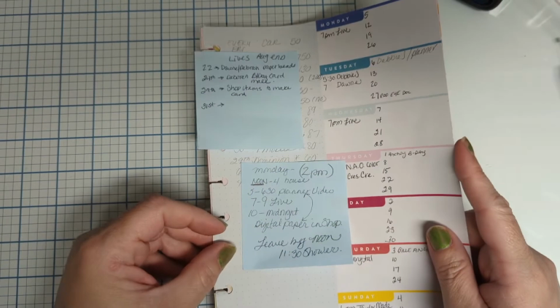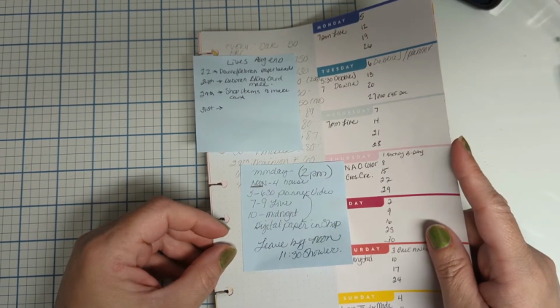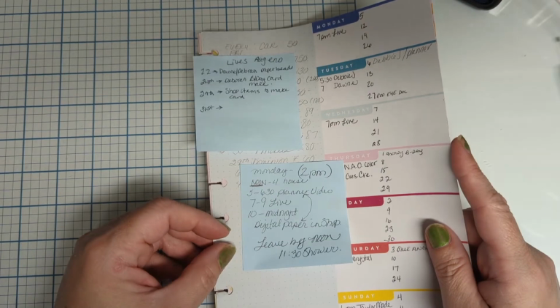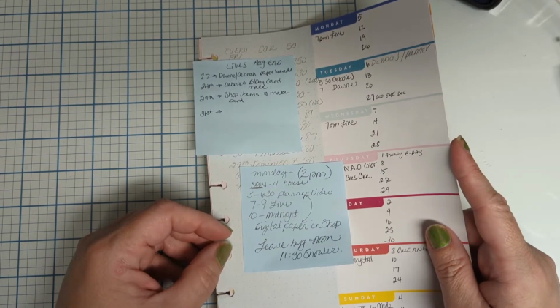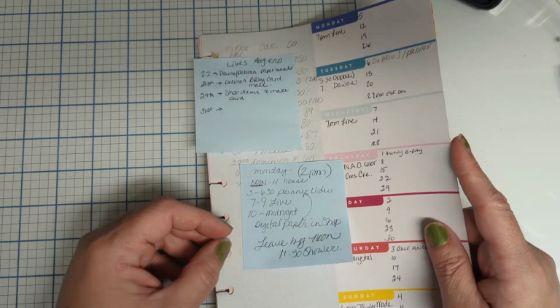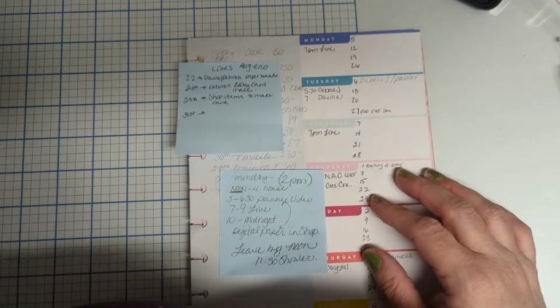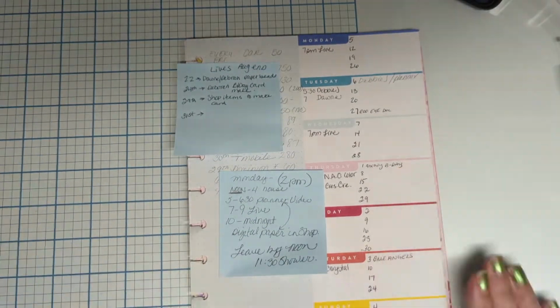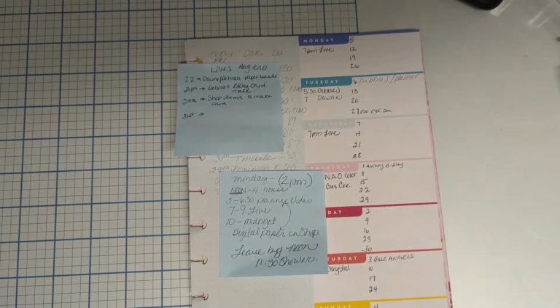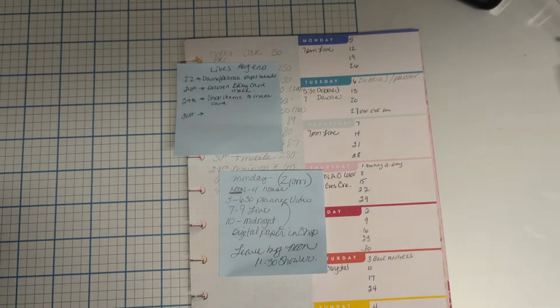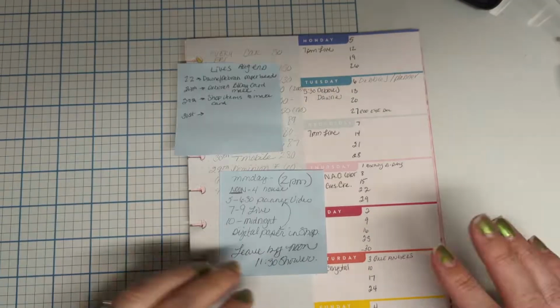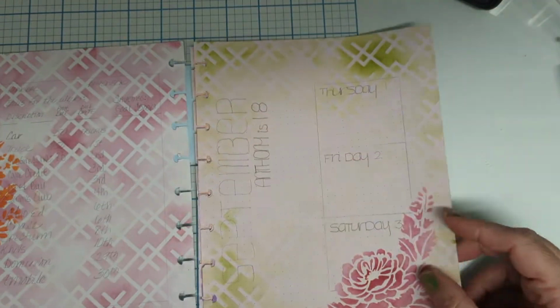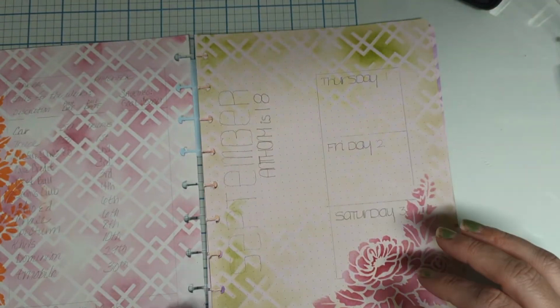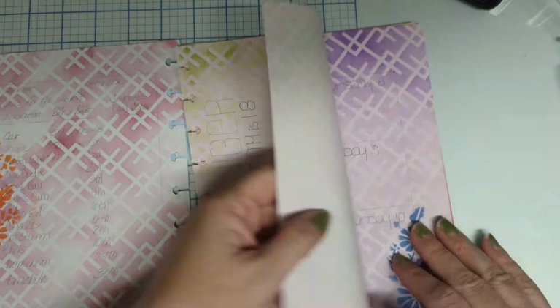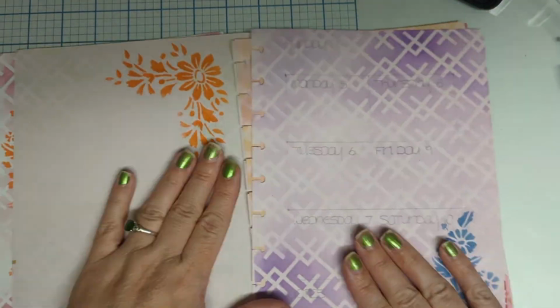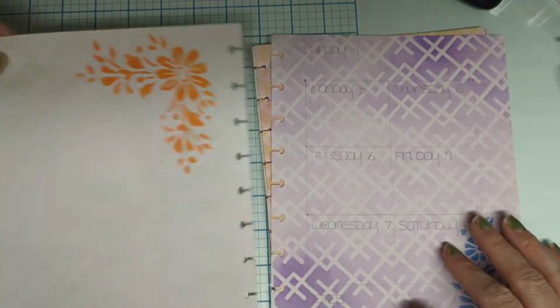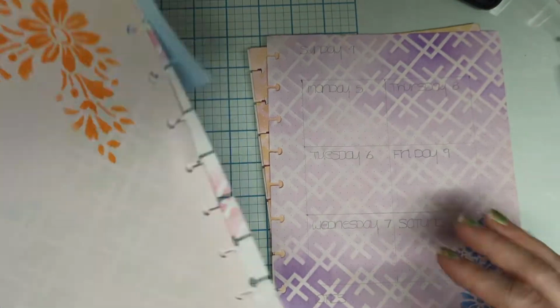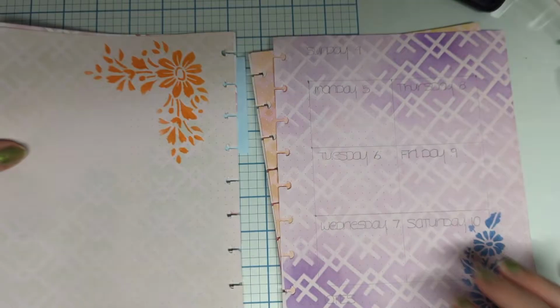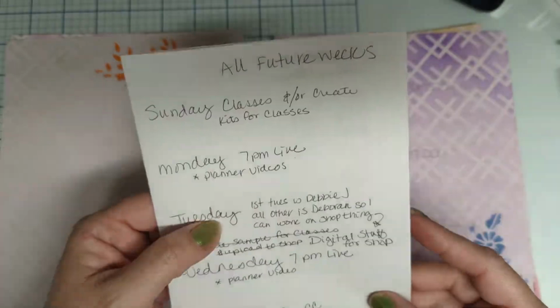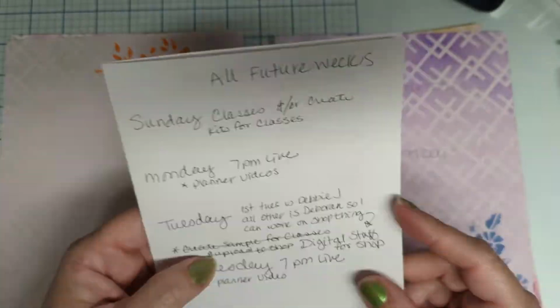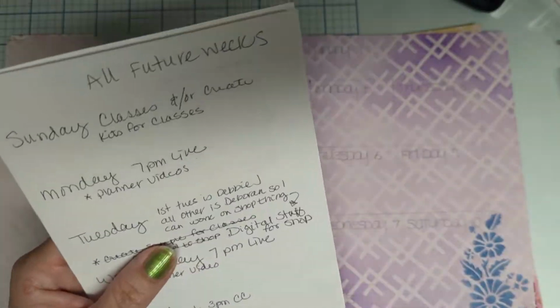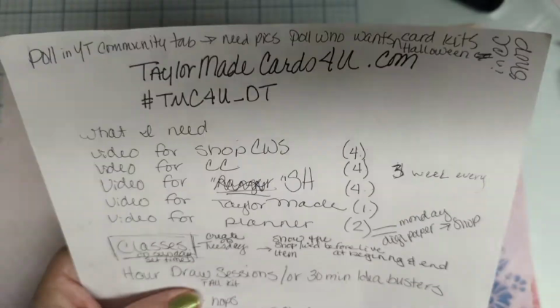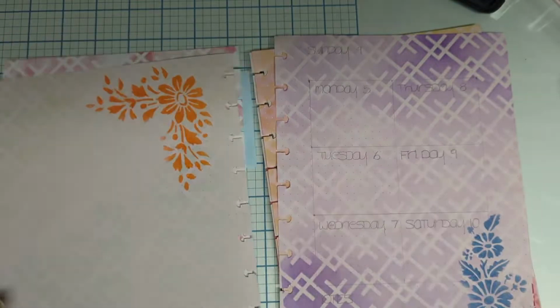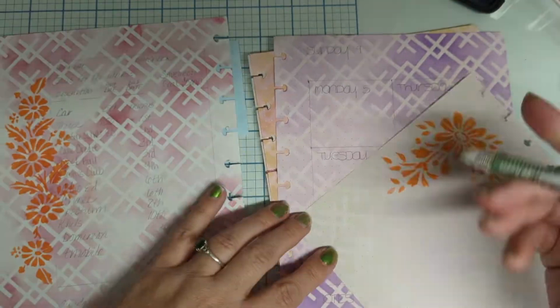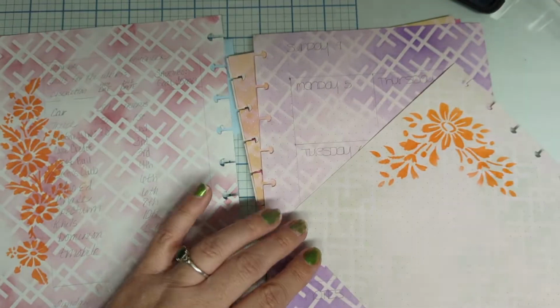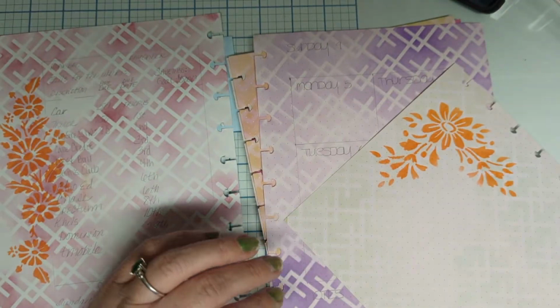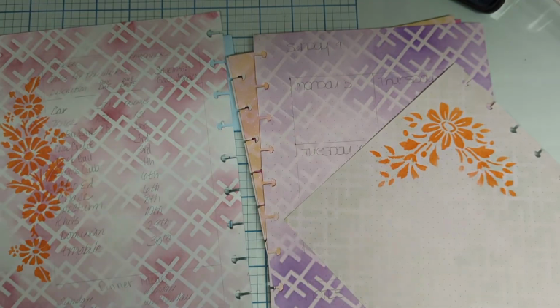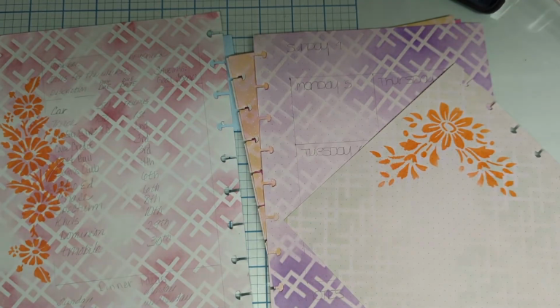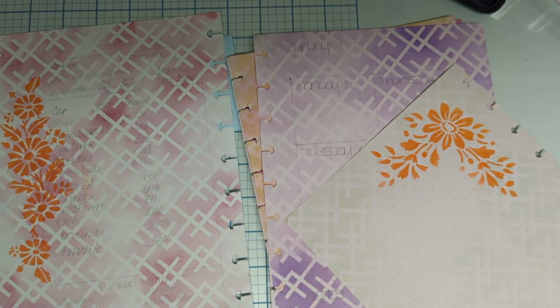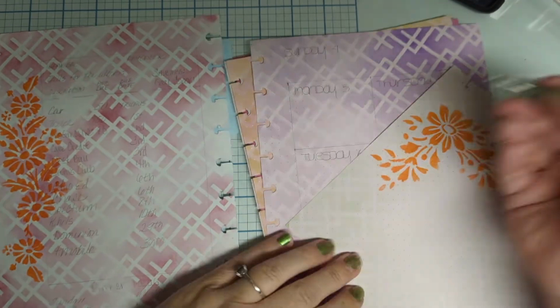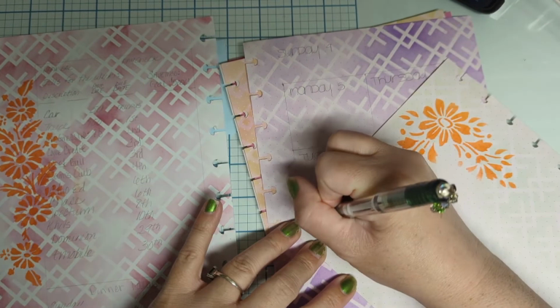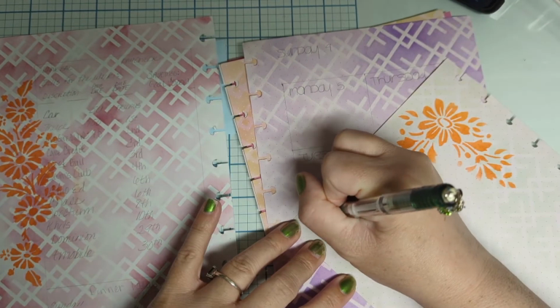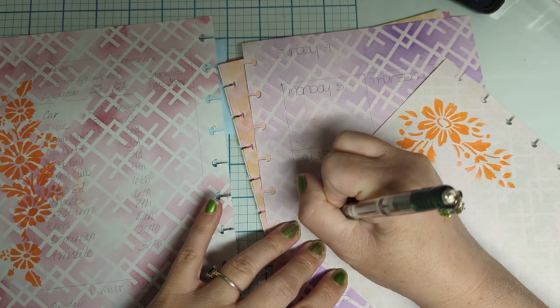Here I kept having to go back and verify what I've done. Those are my notes for what I'm doing each week.